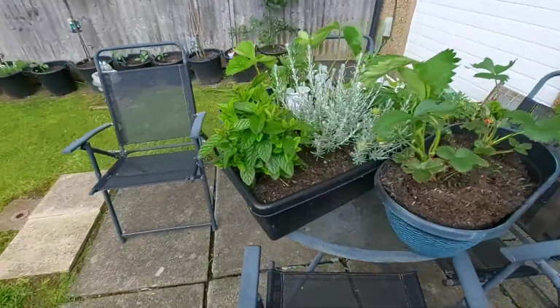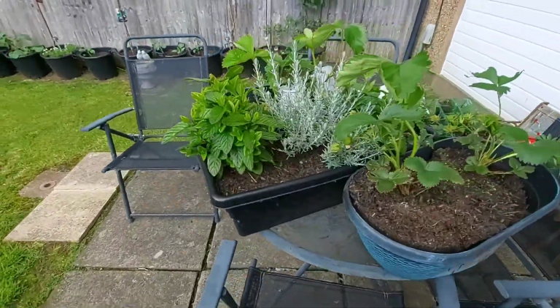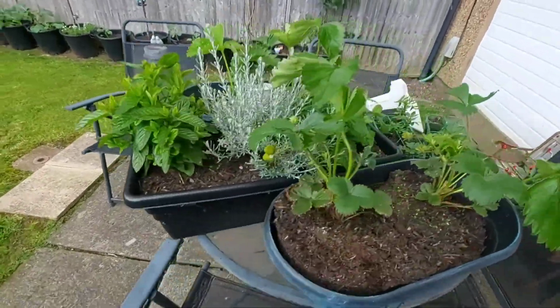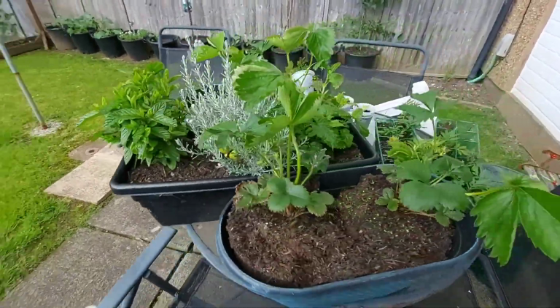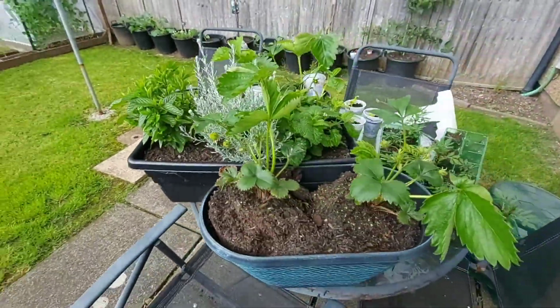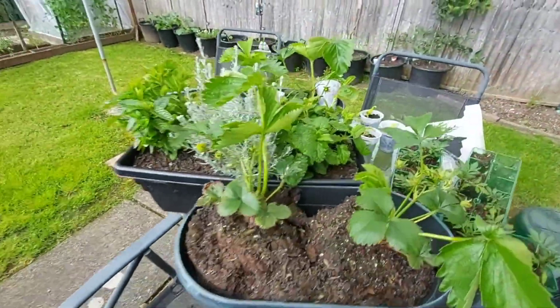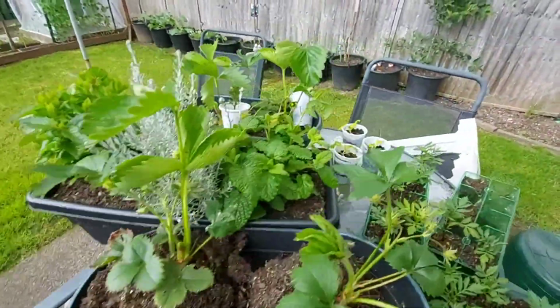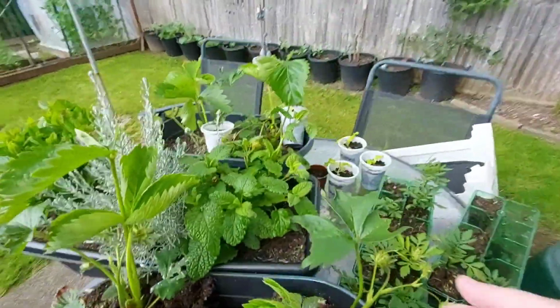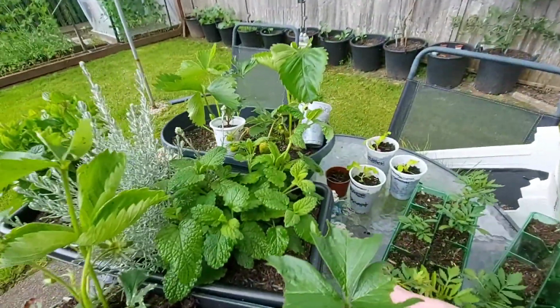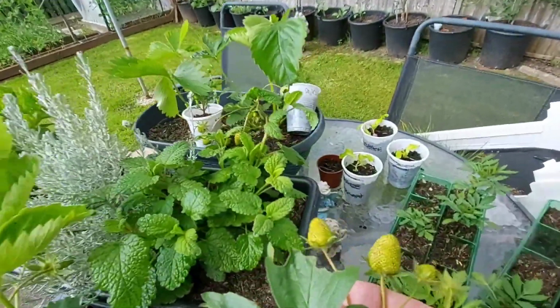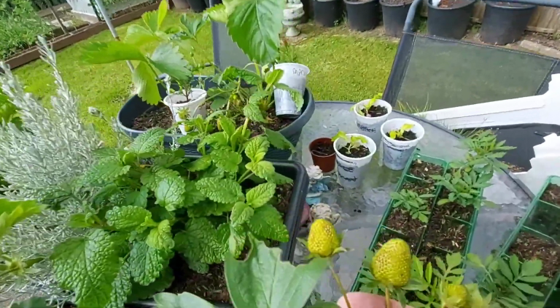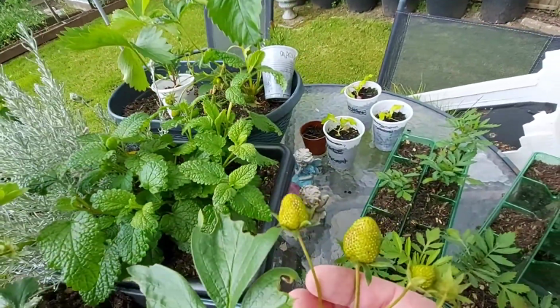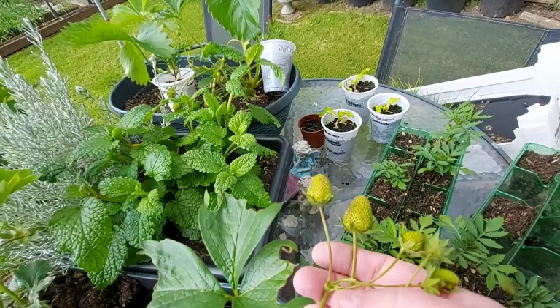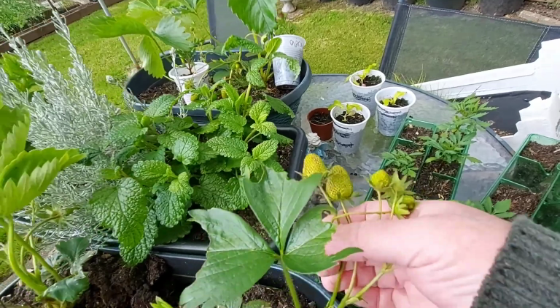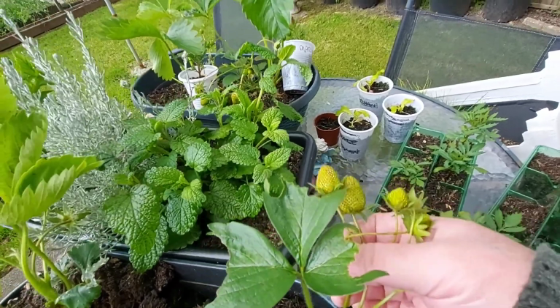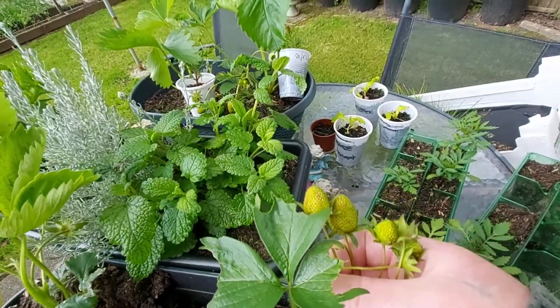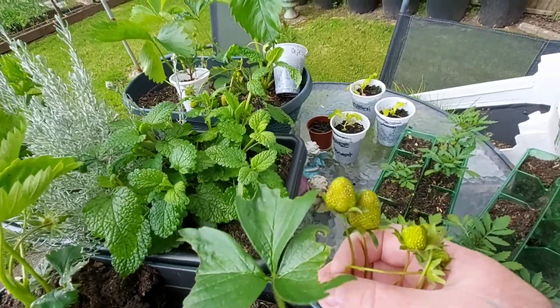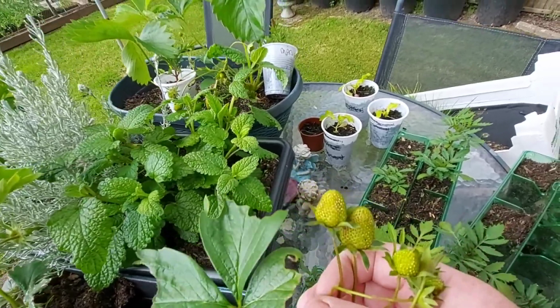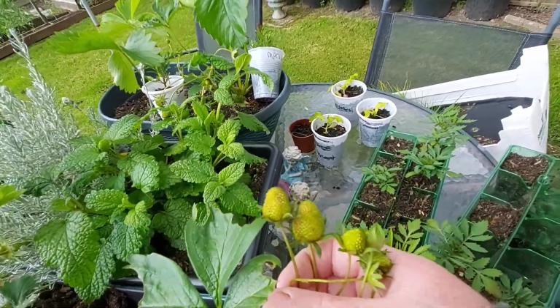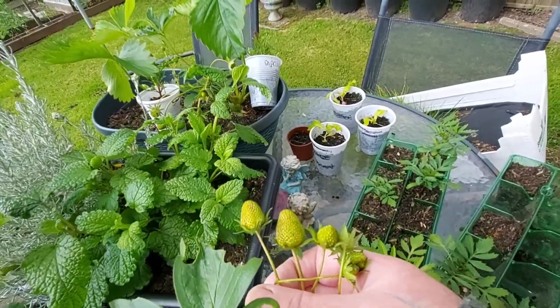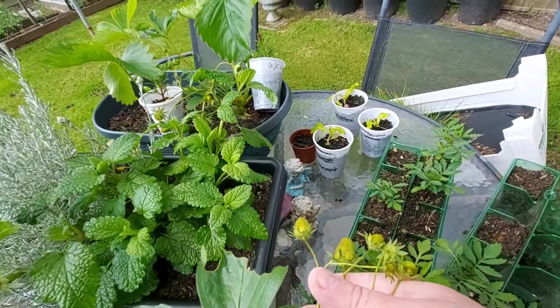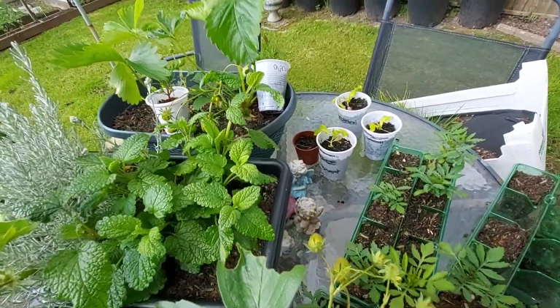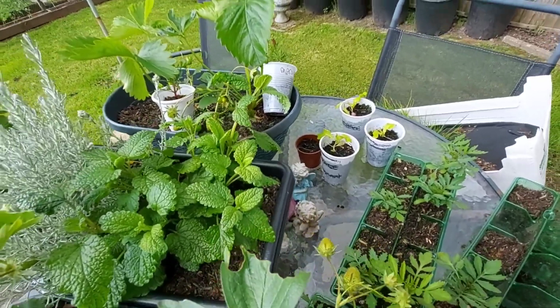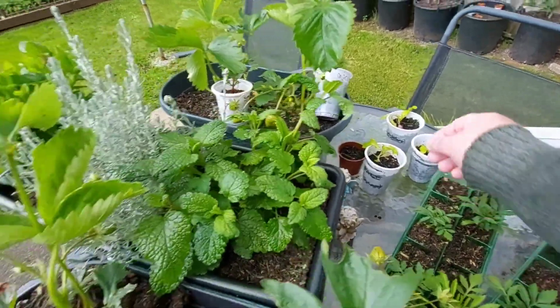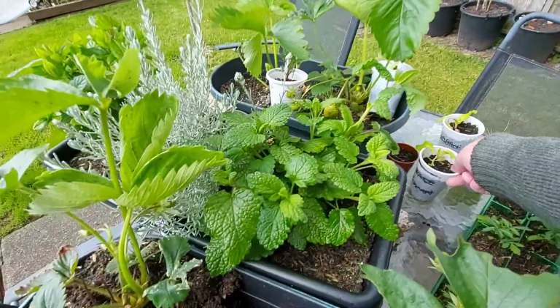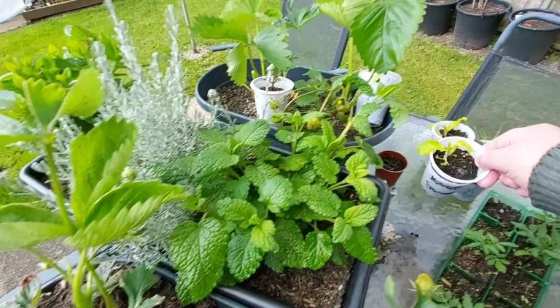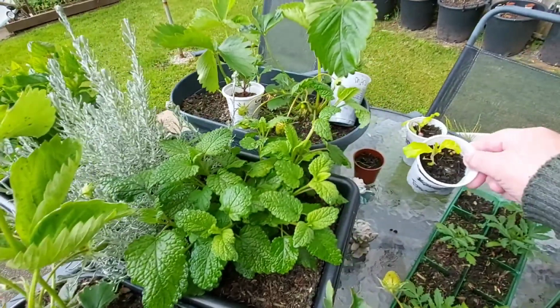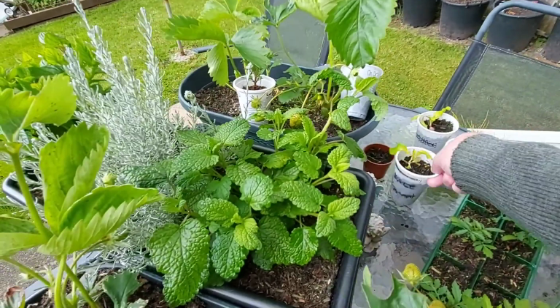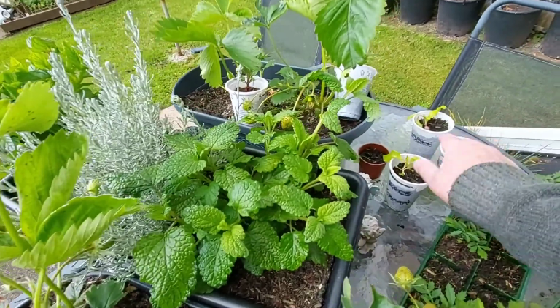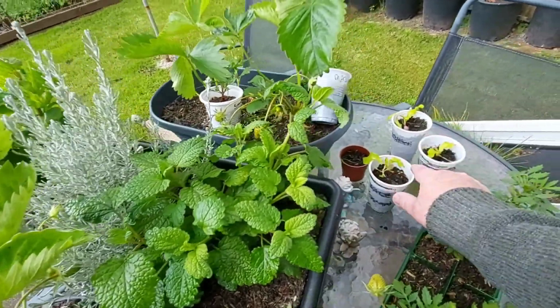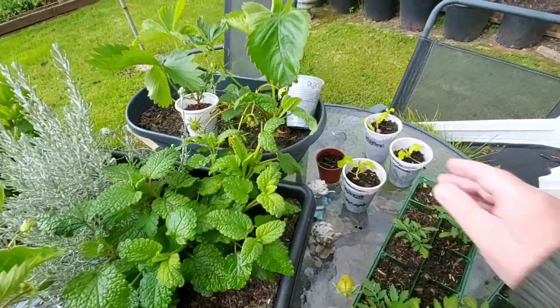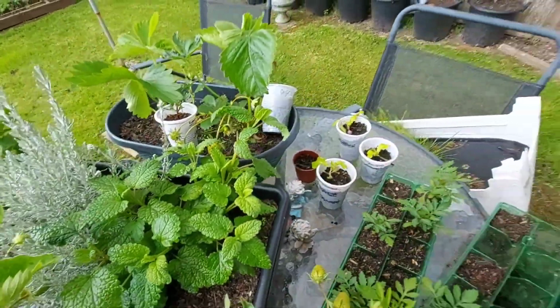These are still — I haven't found a place for them. But the strawberries are really starting to come up now. These are again lettuce, but they'll probably just go in the compost bin now.